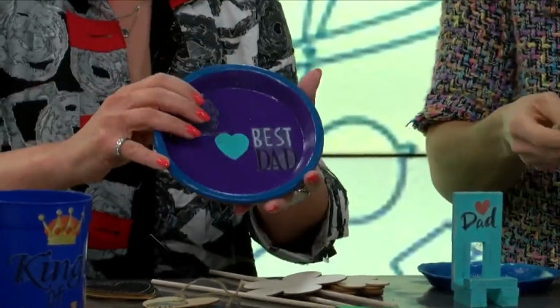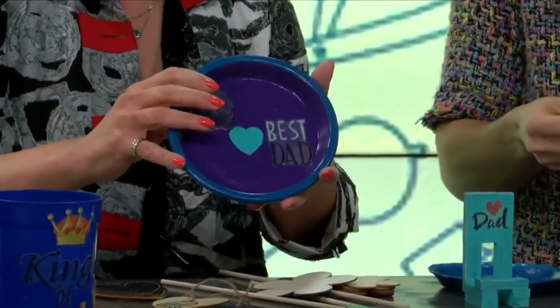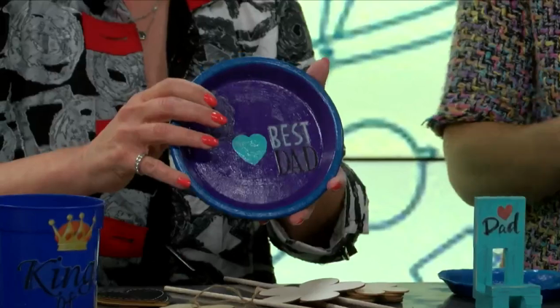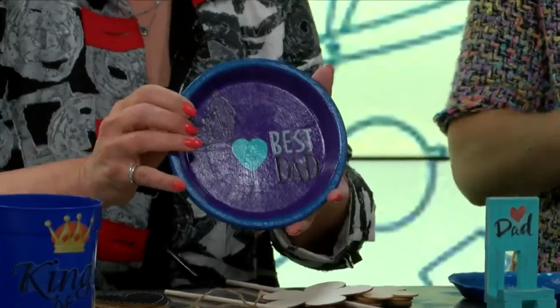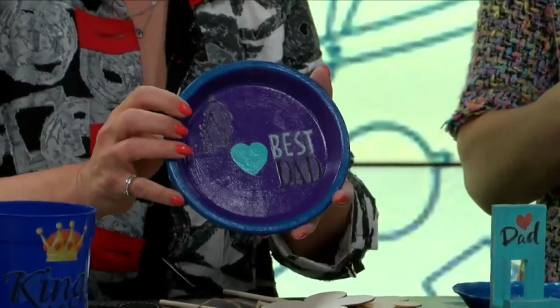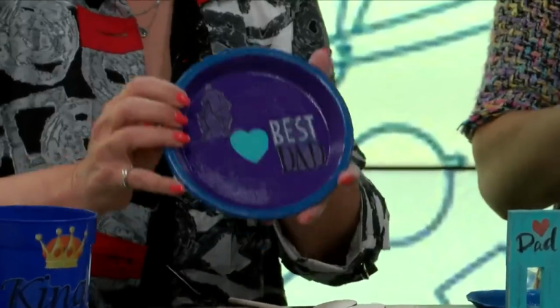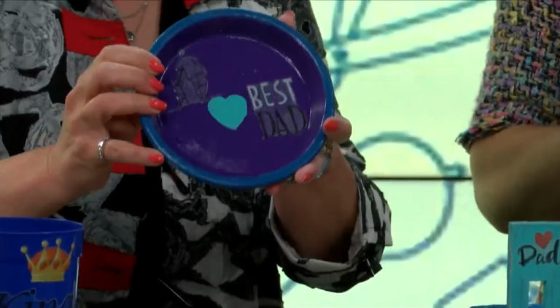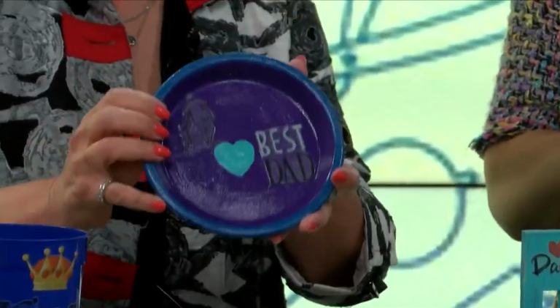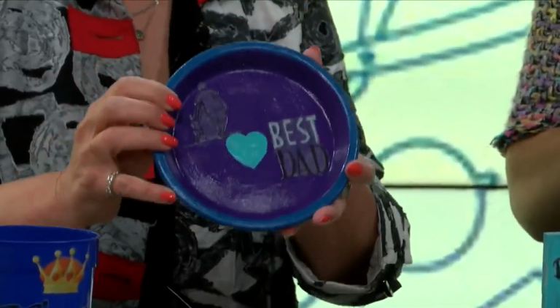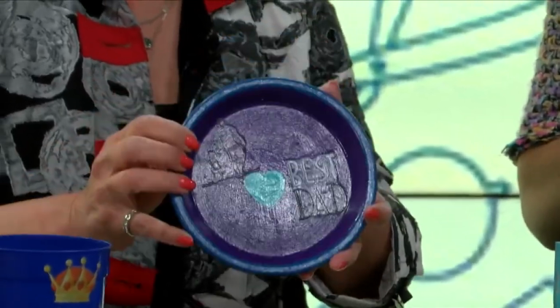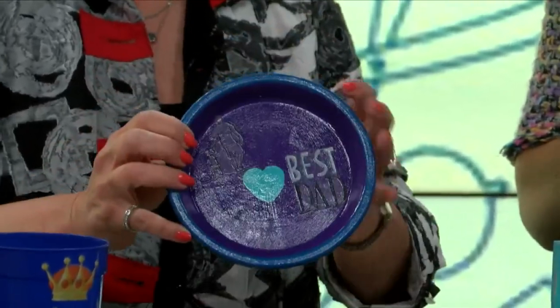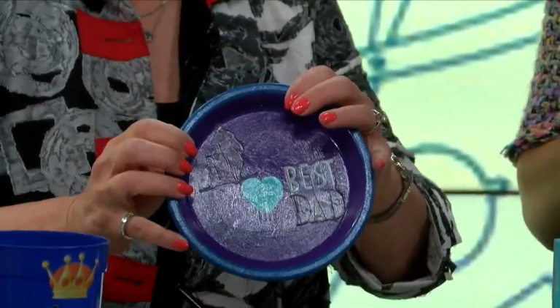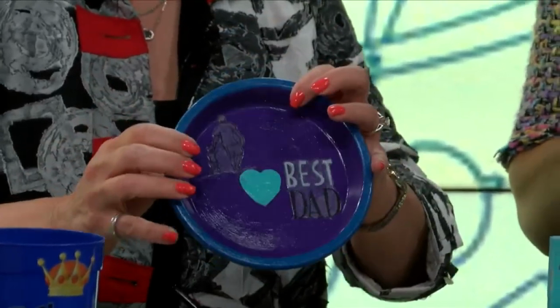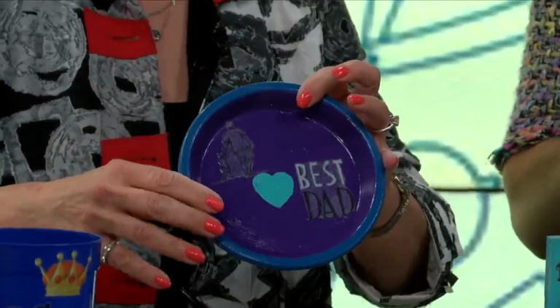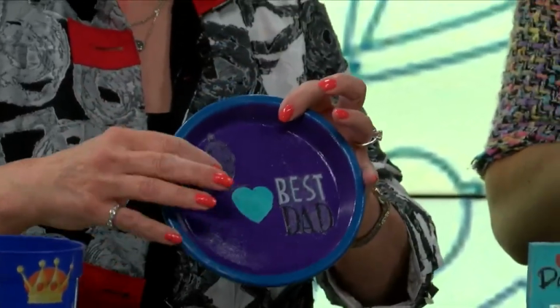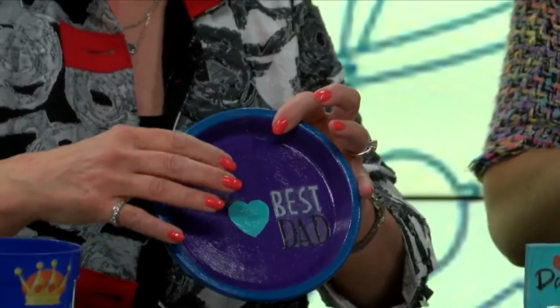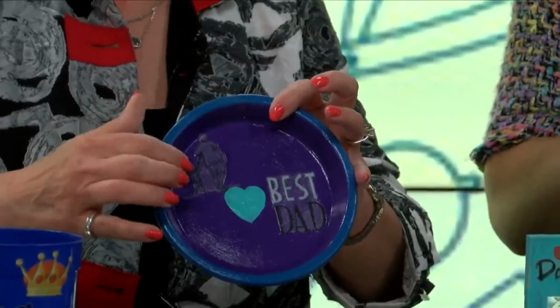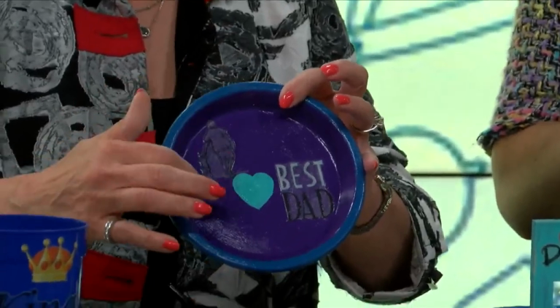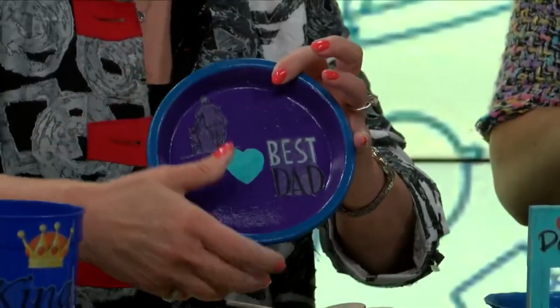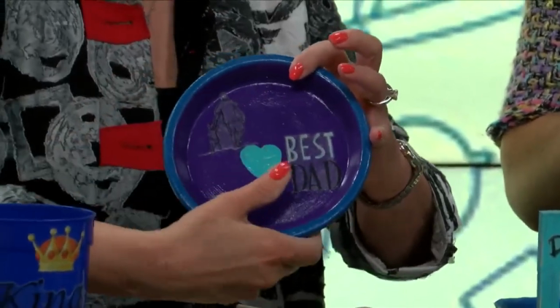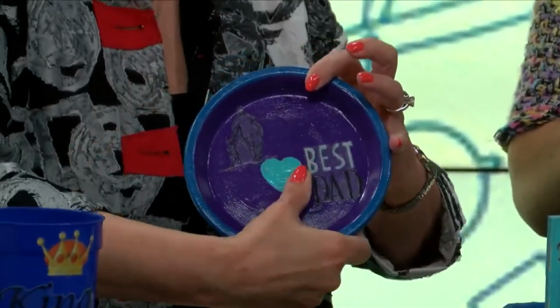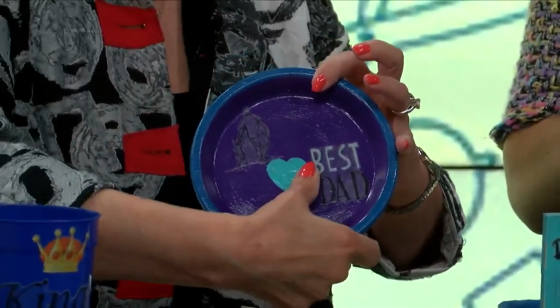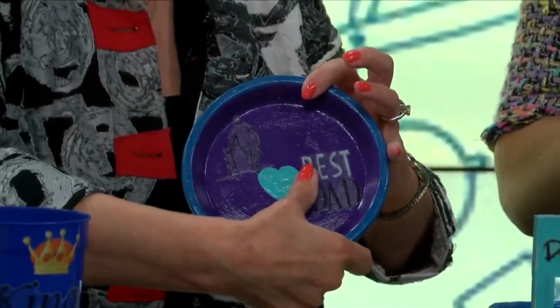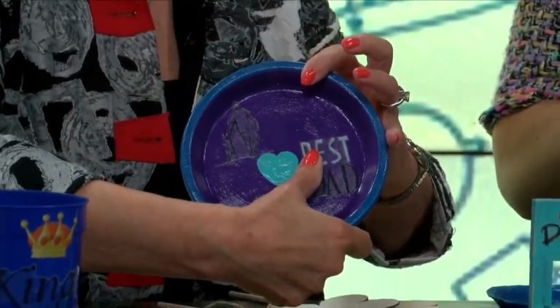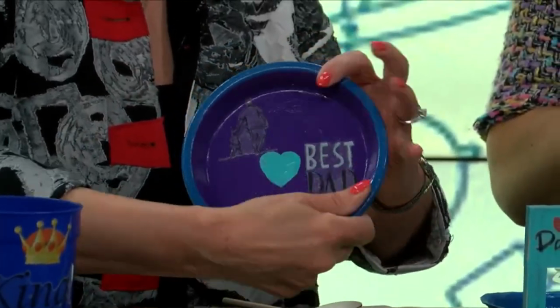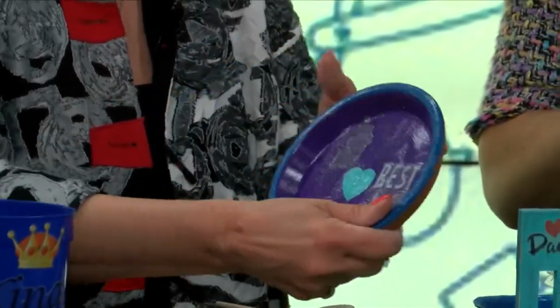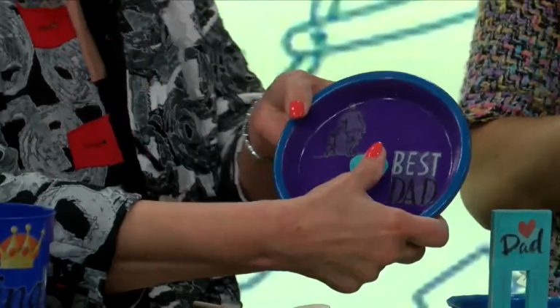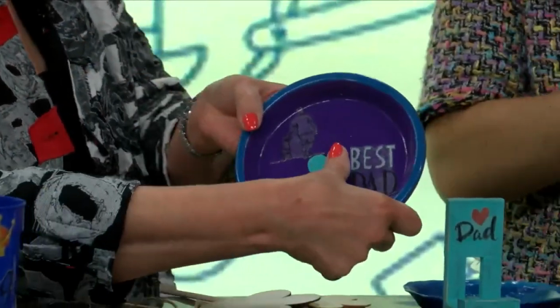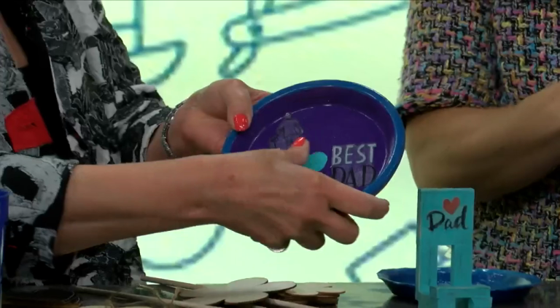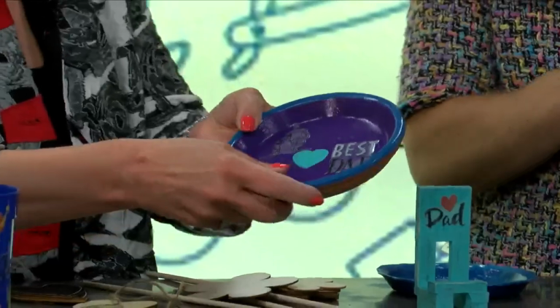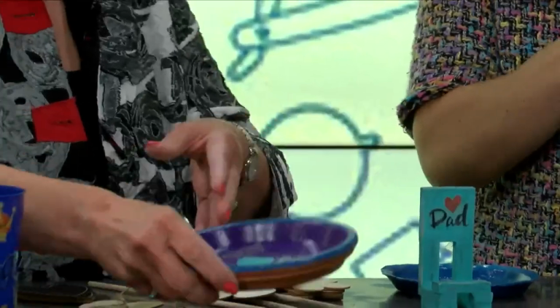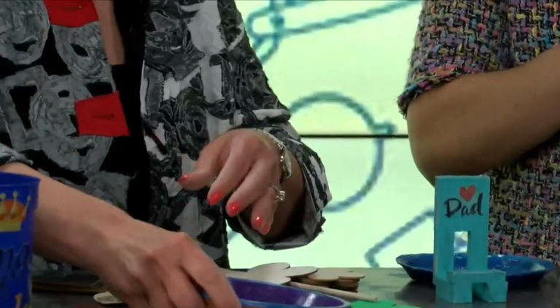This is just the terracotta pot lid. These are two thumbprints — you have the kids put their two thumbprints, one here, right here, and it forms a heart. Love it.